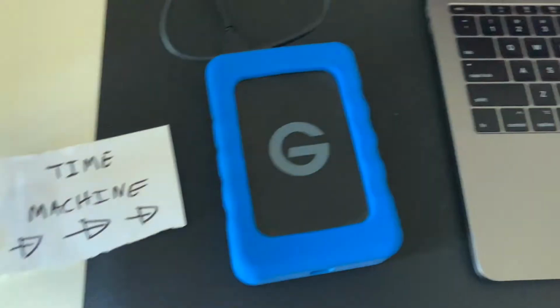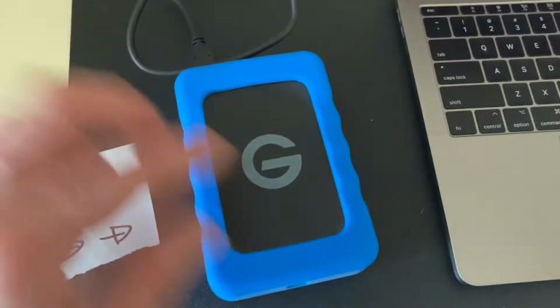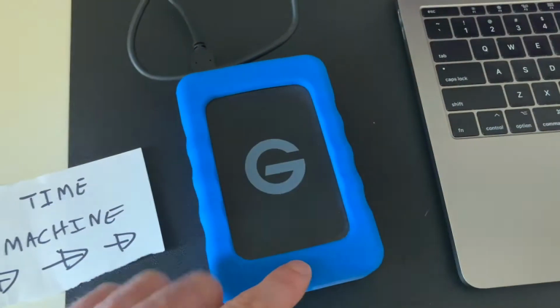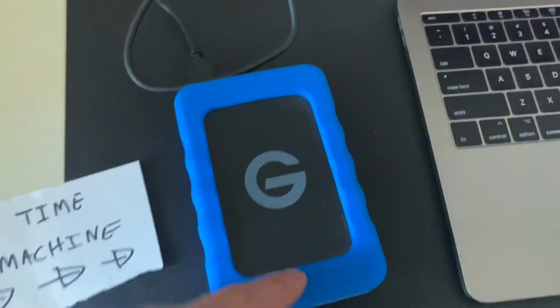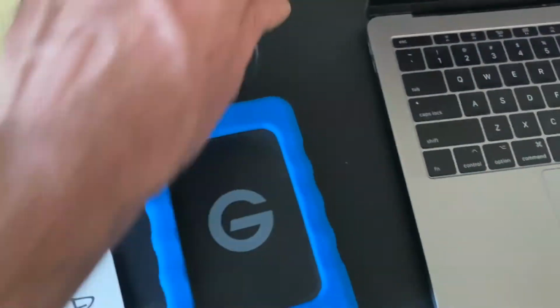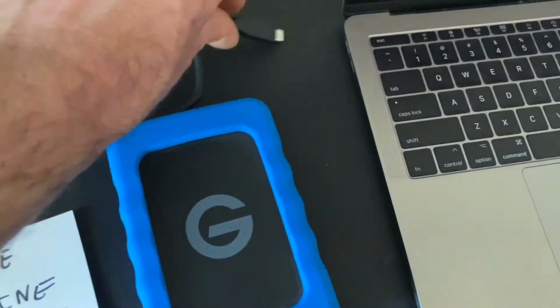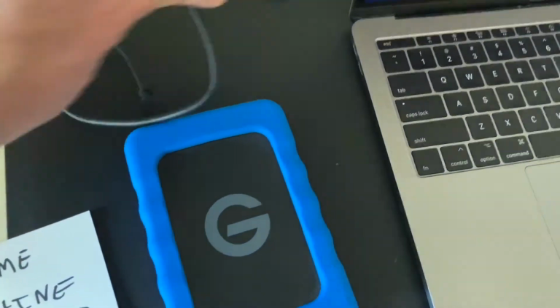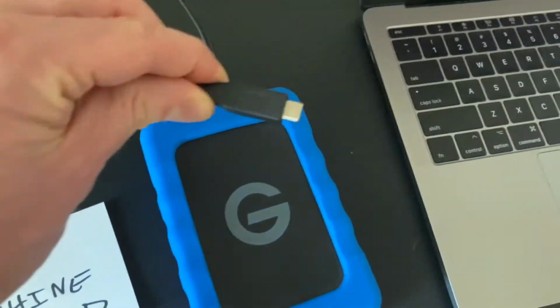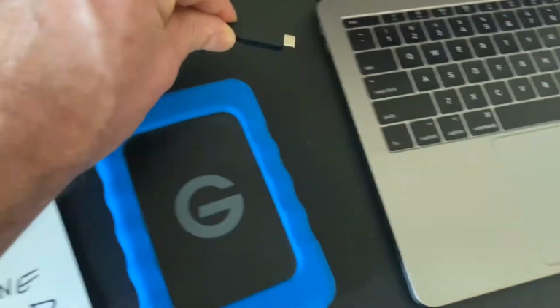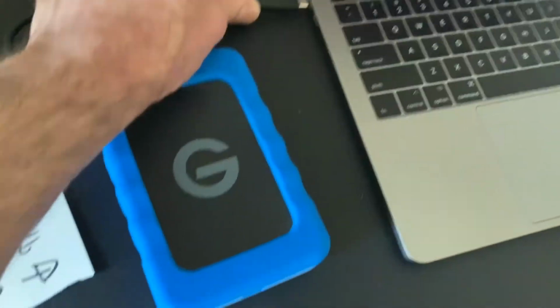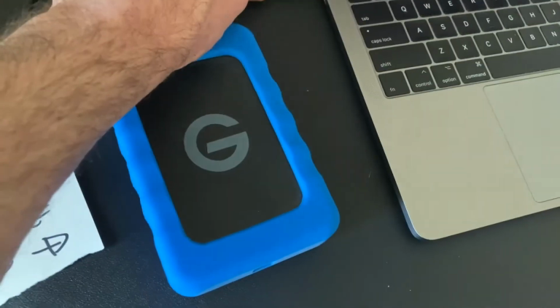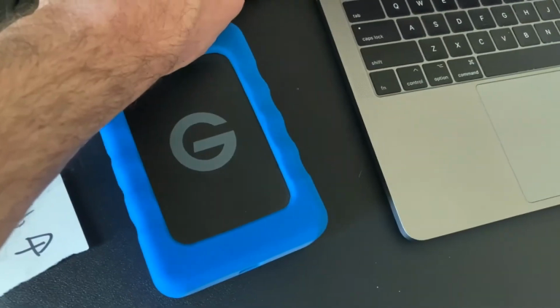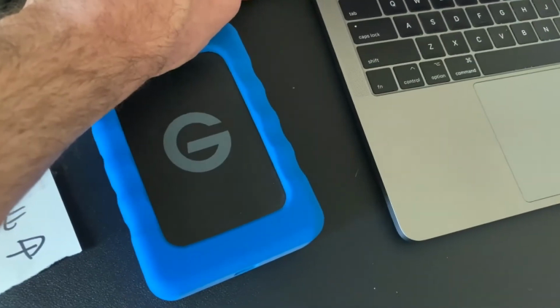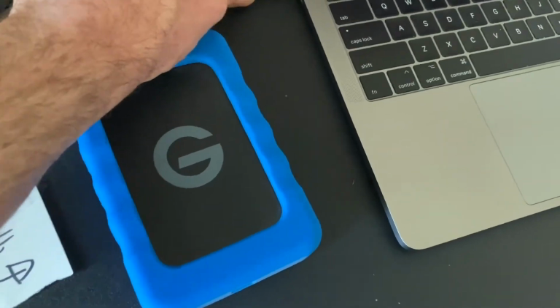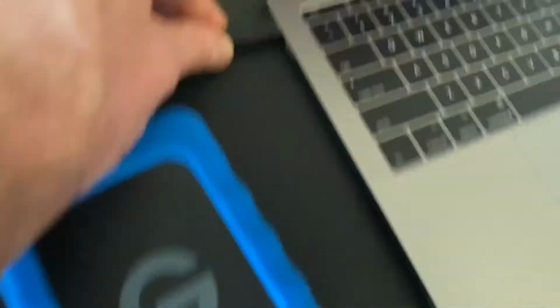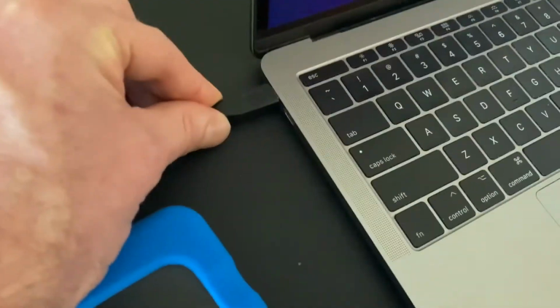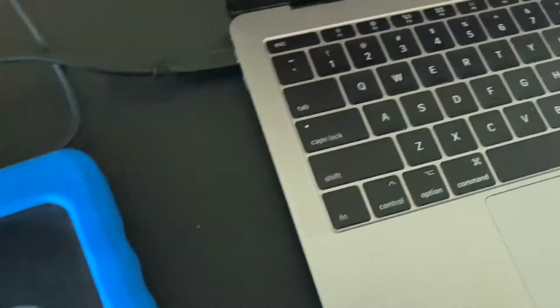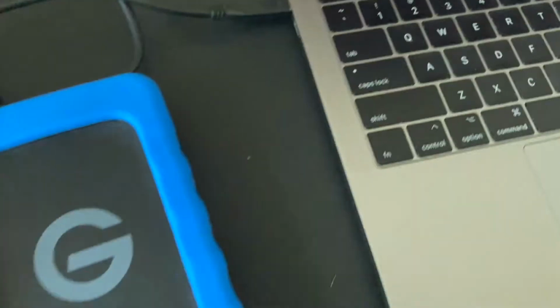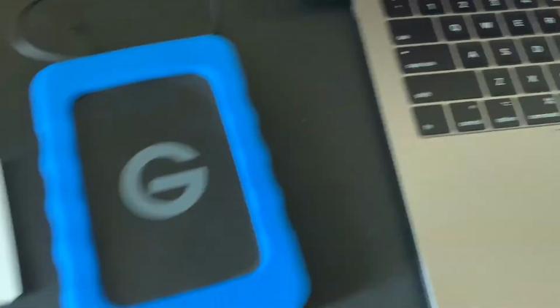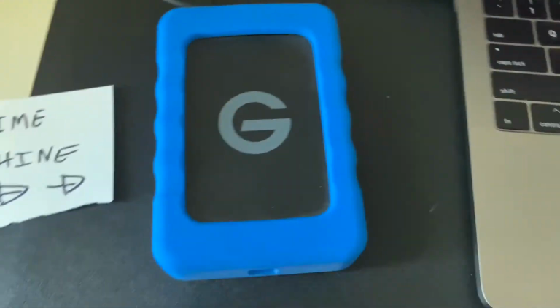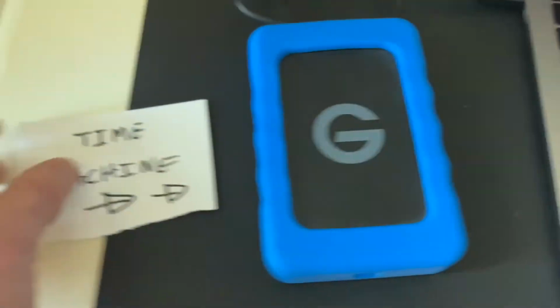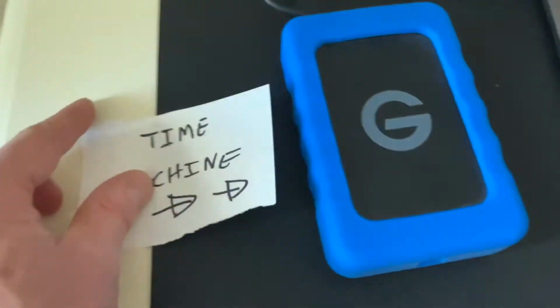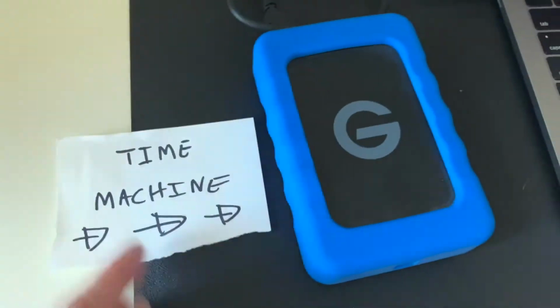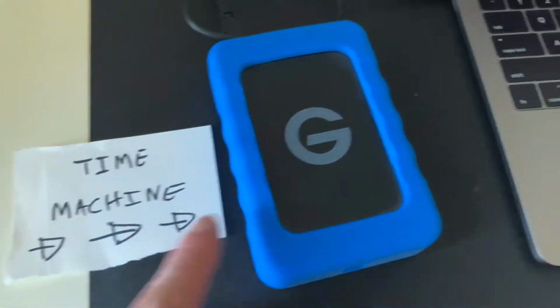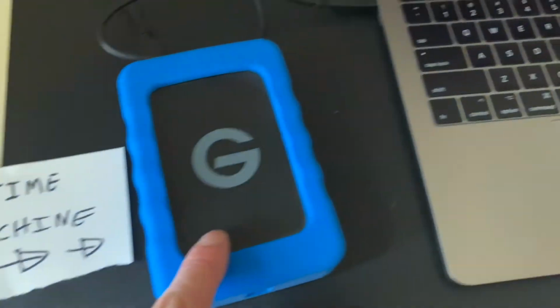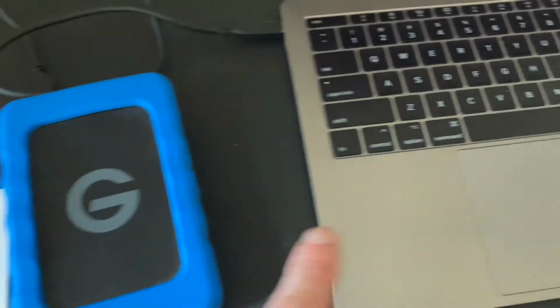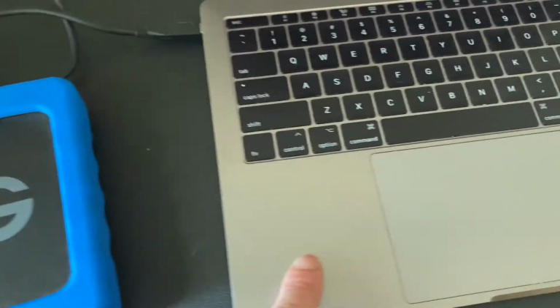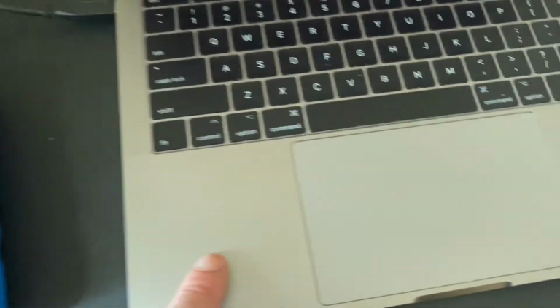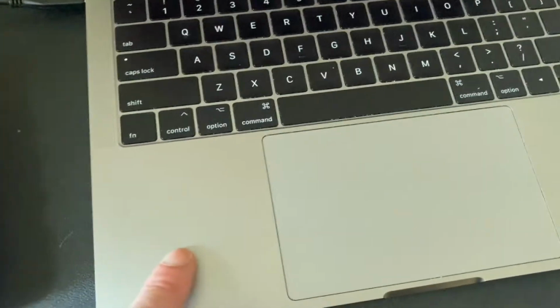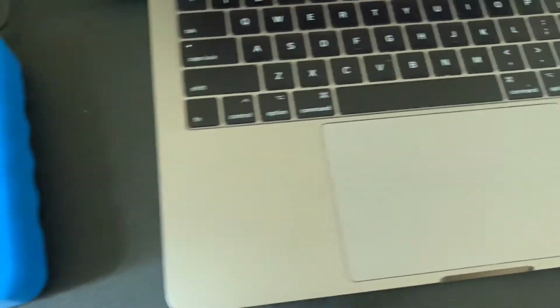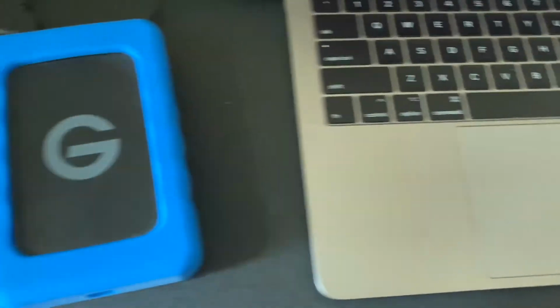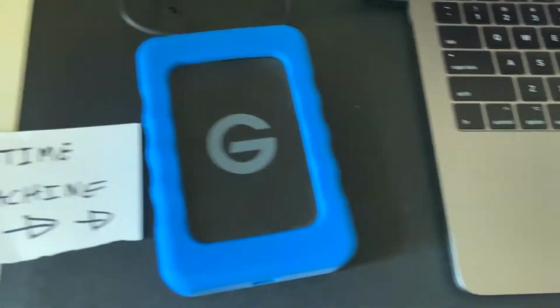If your hard drive is still working, it's best to back up the data to an external hard drive. You could use Apple's Time Machine for this. Or if, like me, your hard drive is completely fried, there's no need to do this.